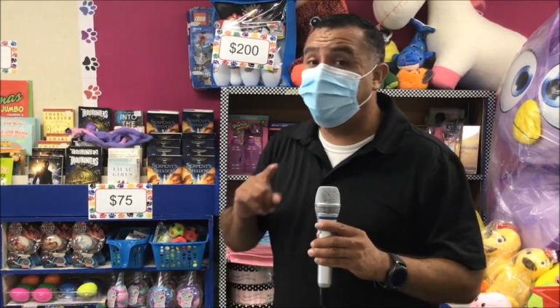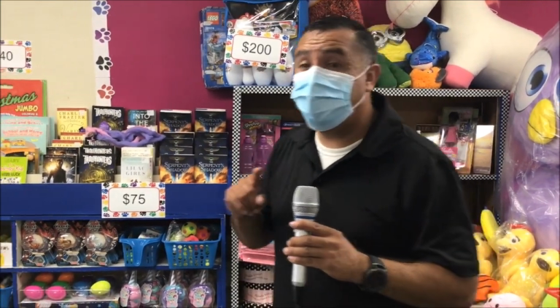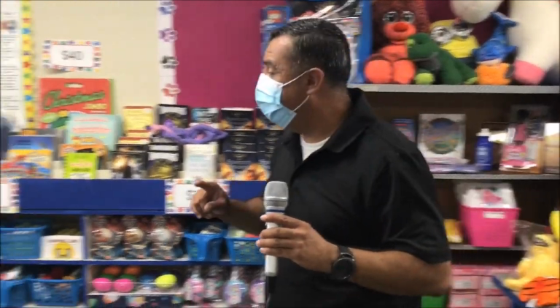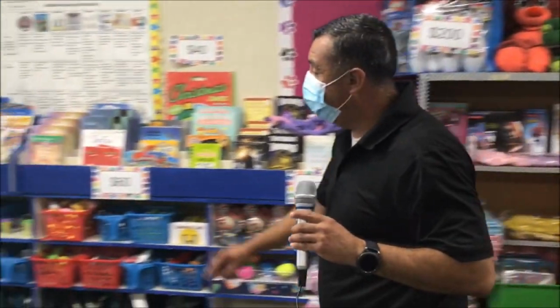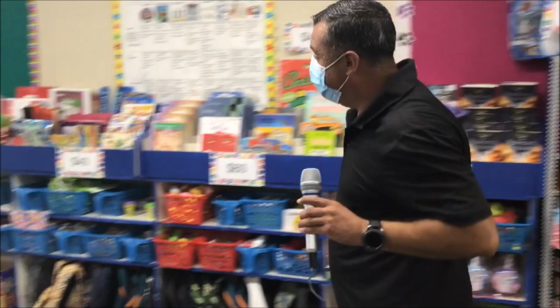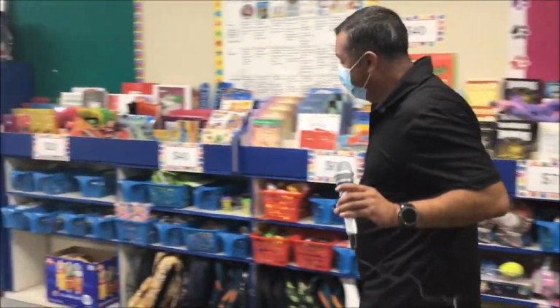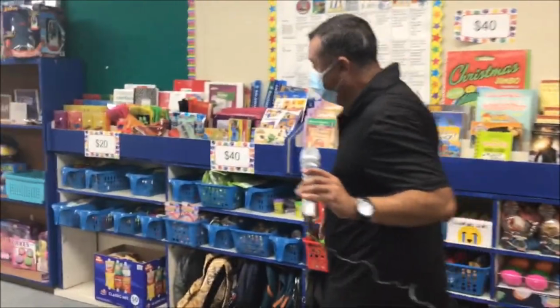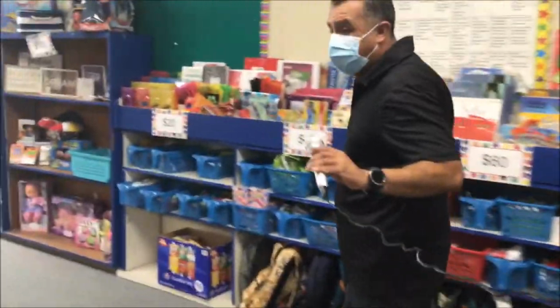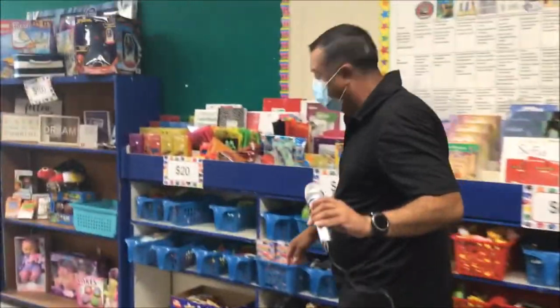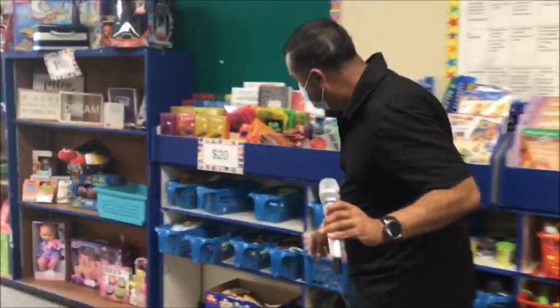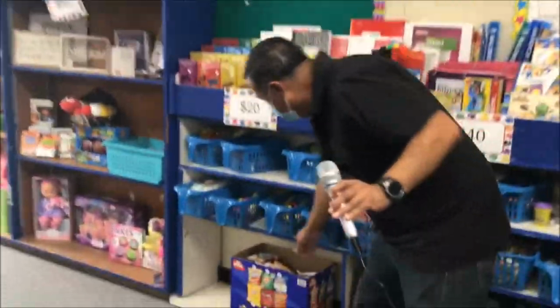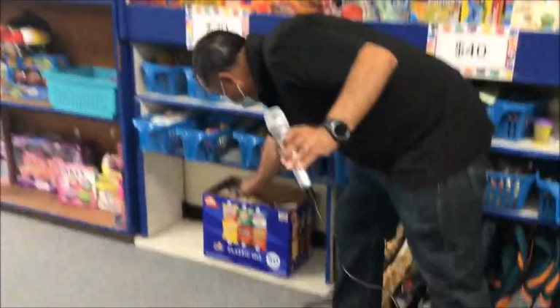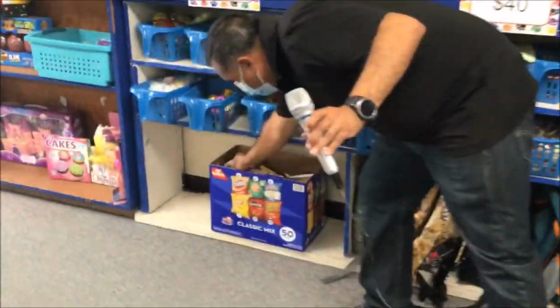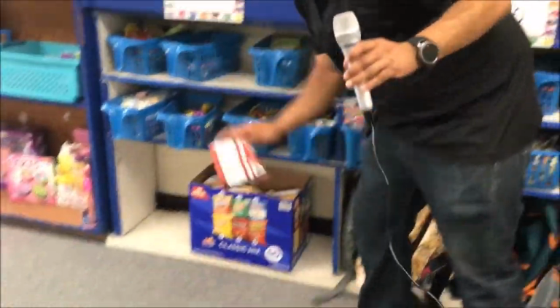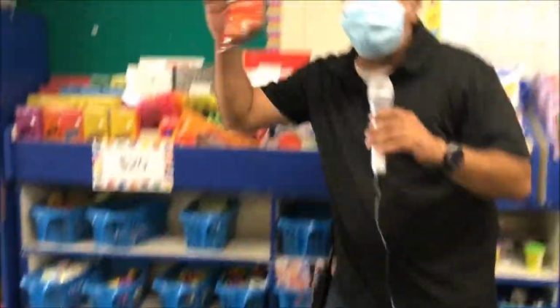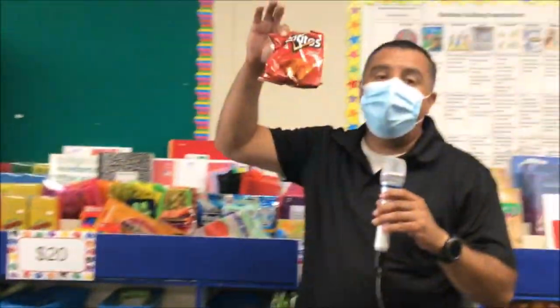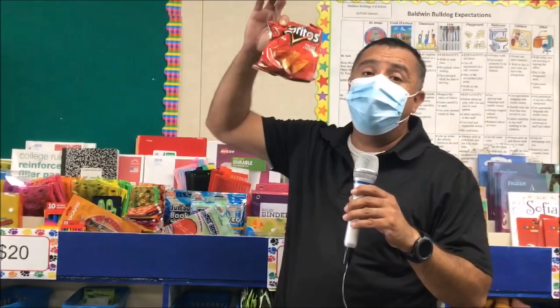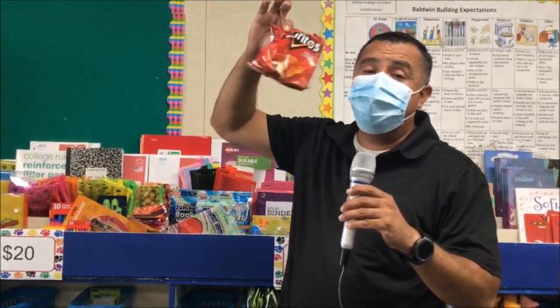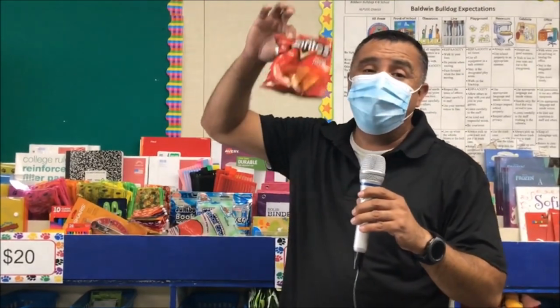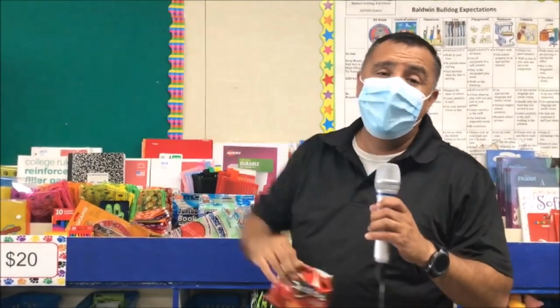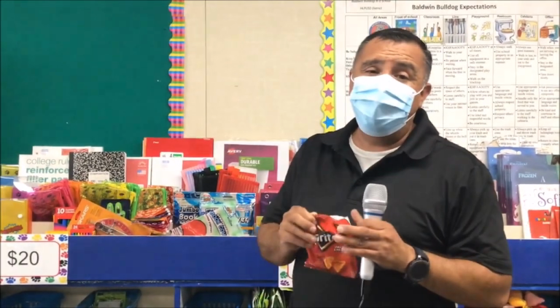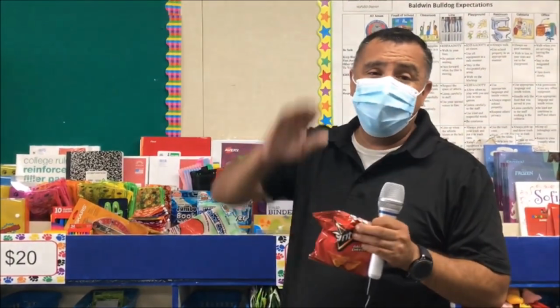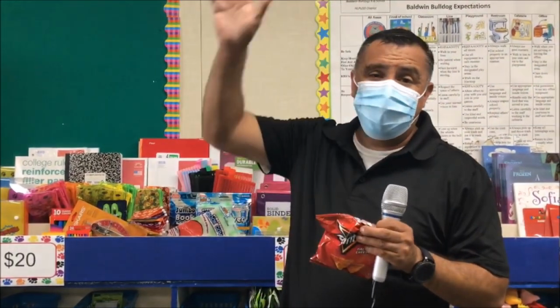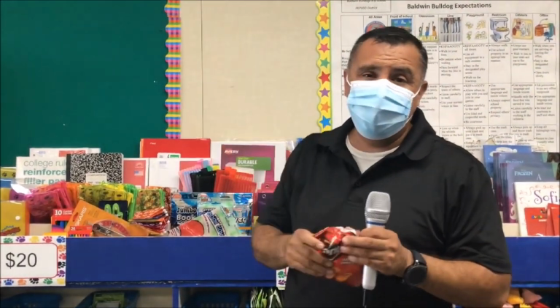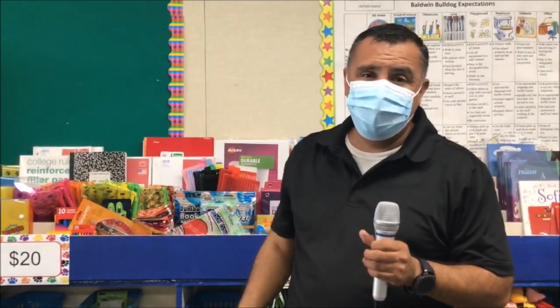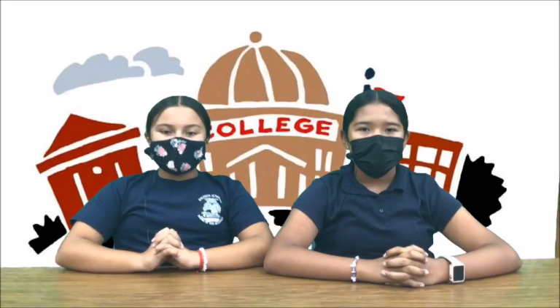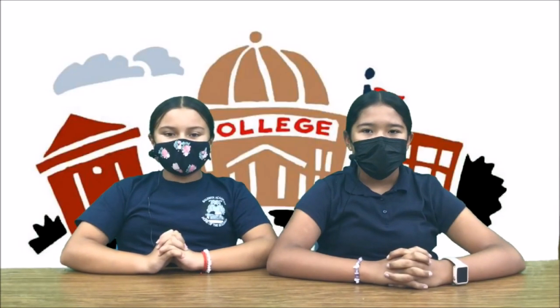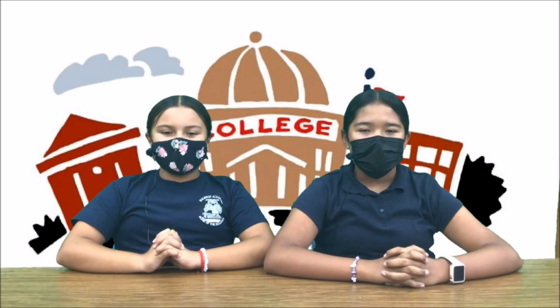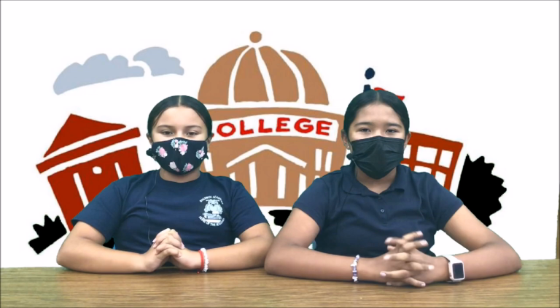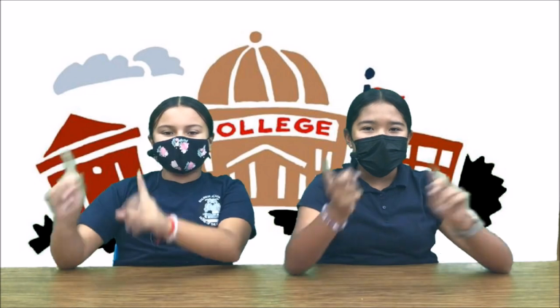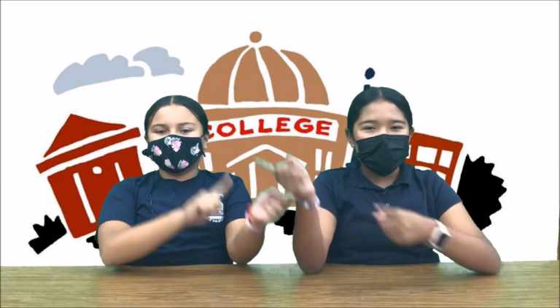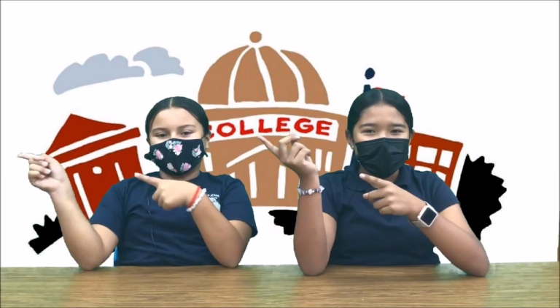Oh, and I did forget one more thing — I want to show you one more thing. We do have chips — different chips for 25 Baldwin Bucks. Okay, boys and girls? Thank you, have a great day. Here's Donna with the College of the Week — take it away, Donna.